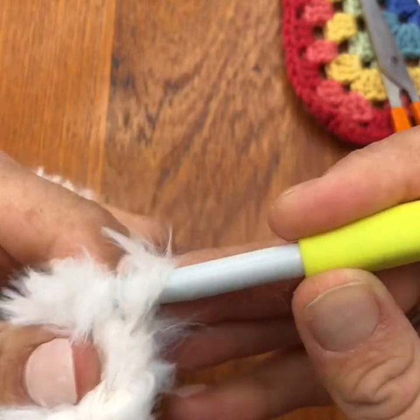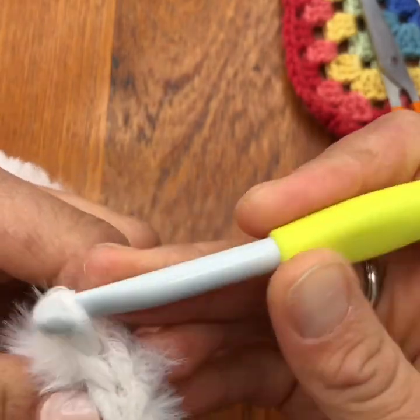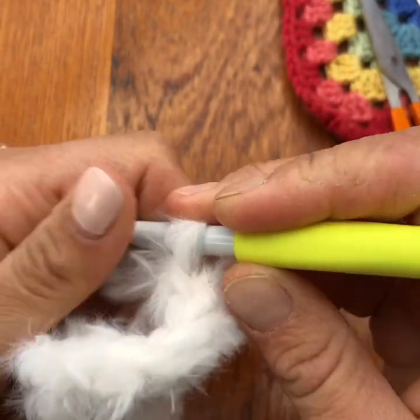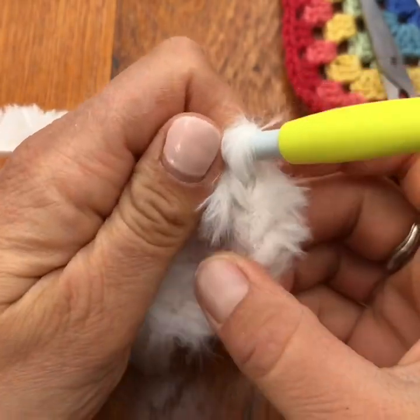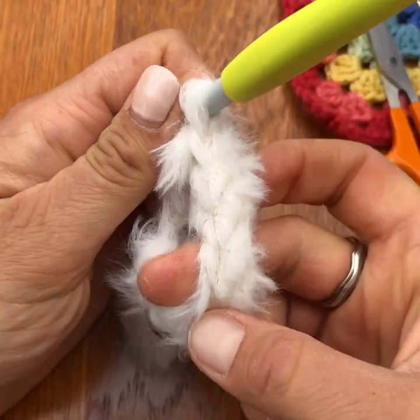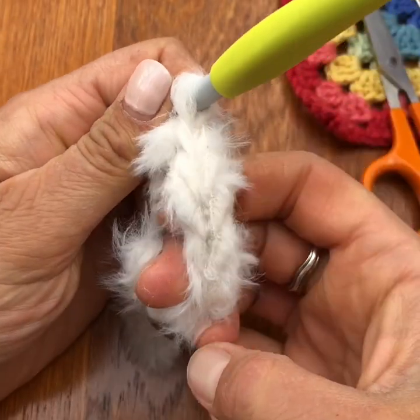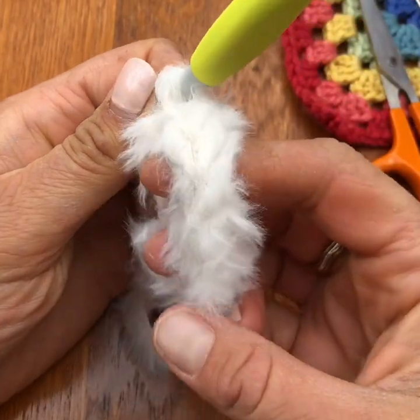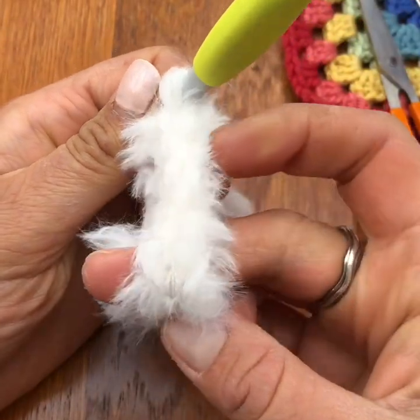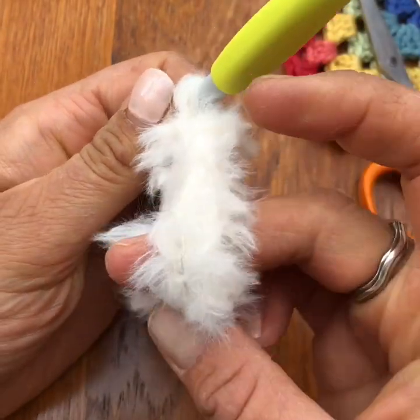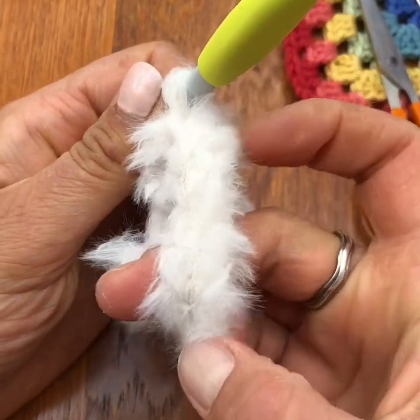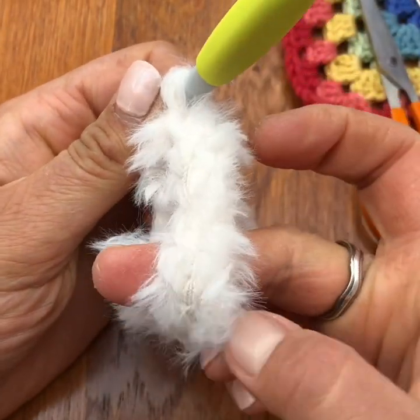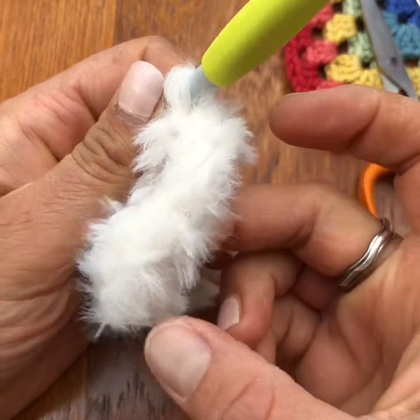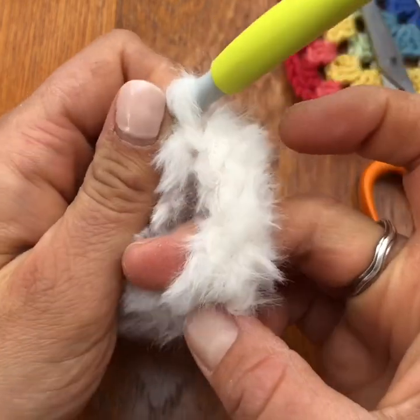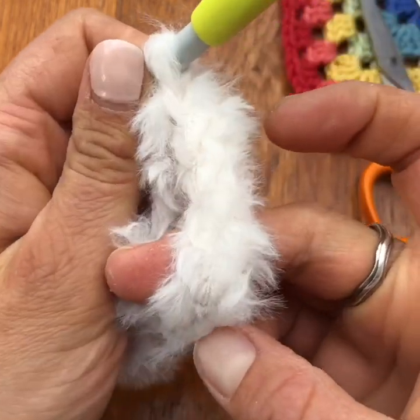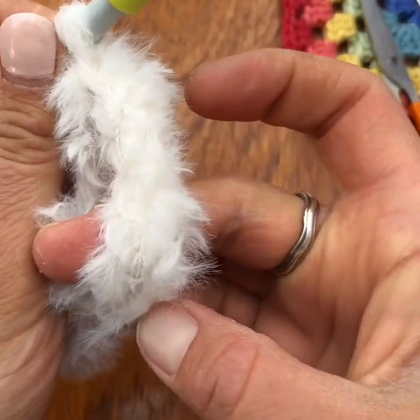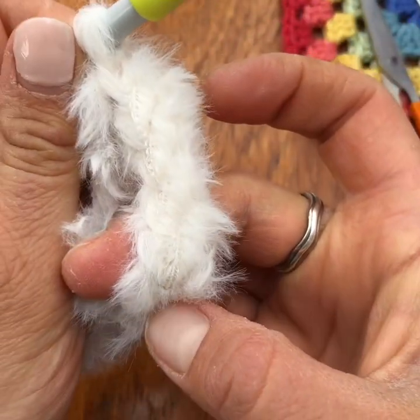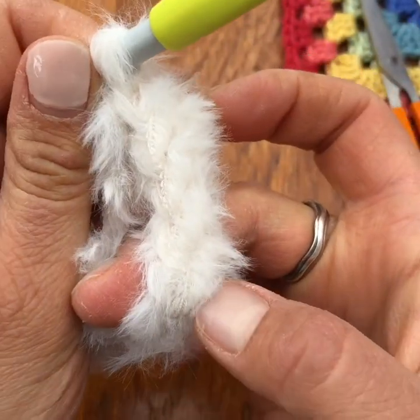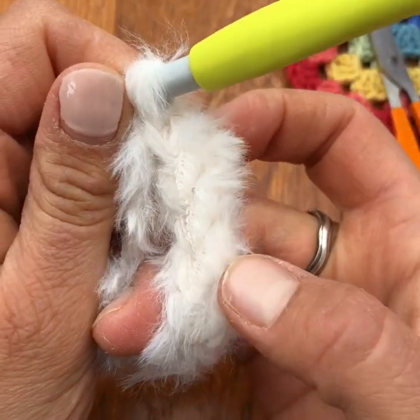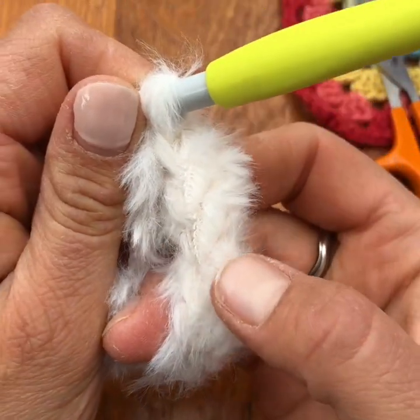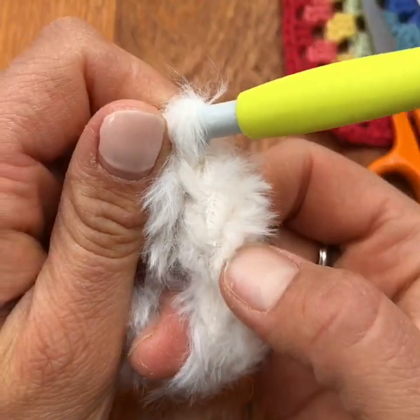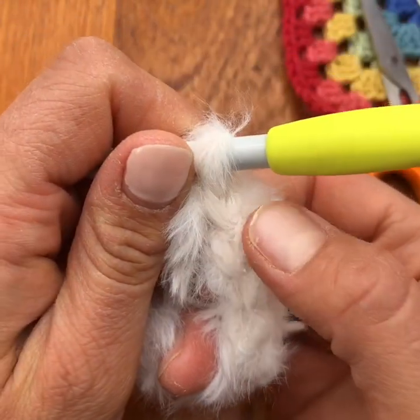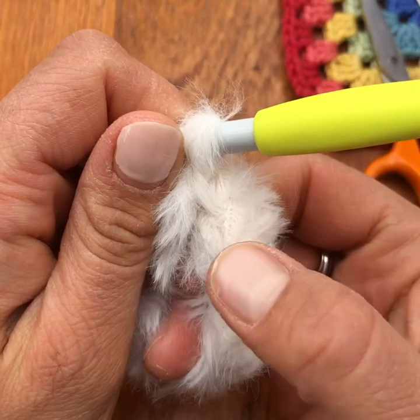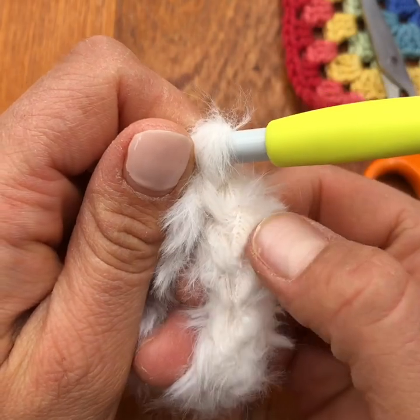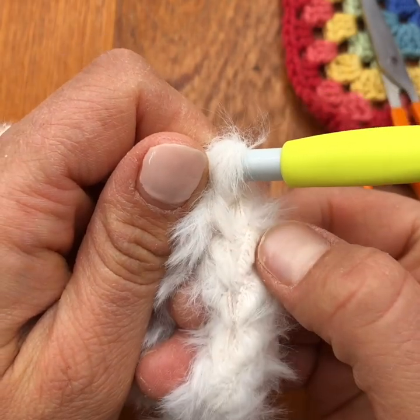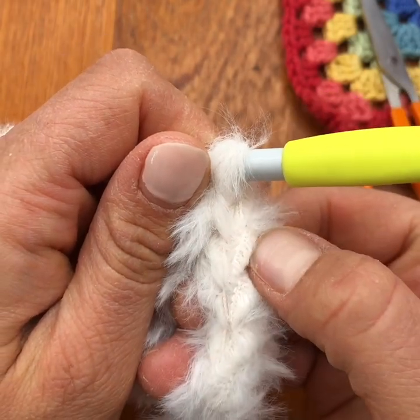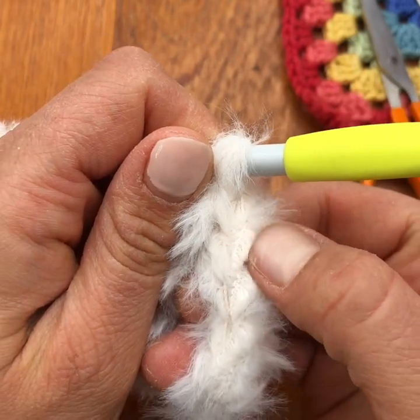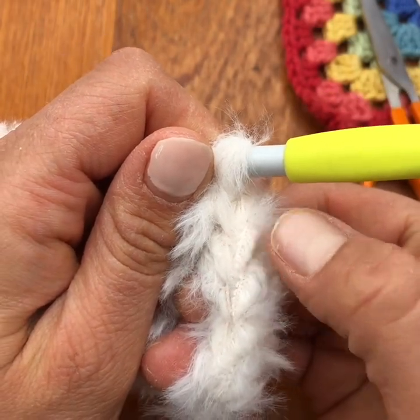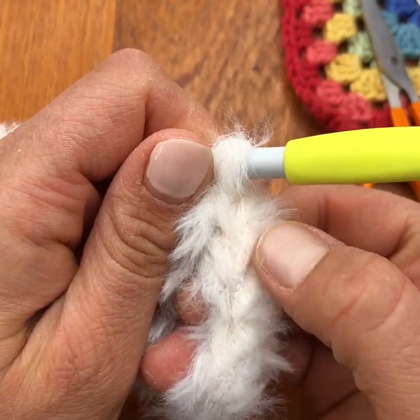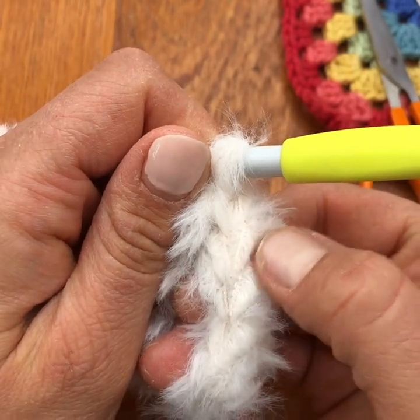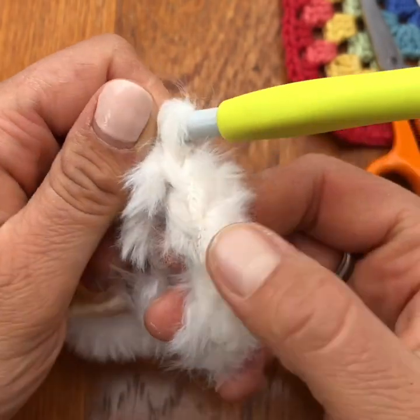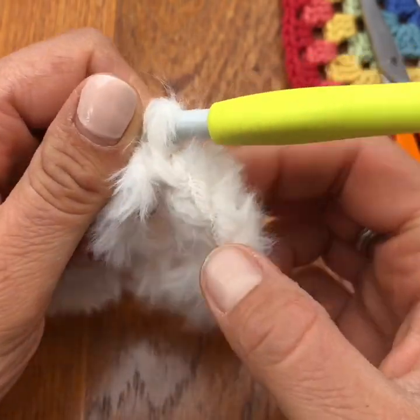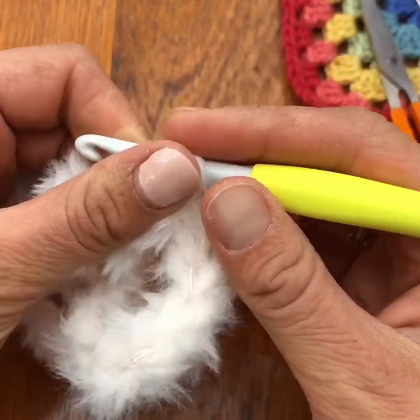I know I've done six double crochet stitches but let's just check and see if we can see. One, two, three, four, five, six — can you see the sort of end of the fur? That's basically what you're going to be looking for.